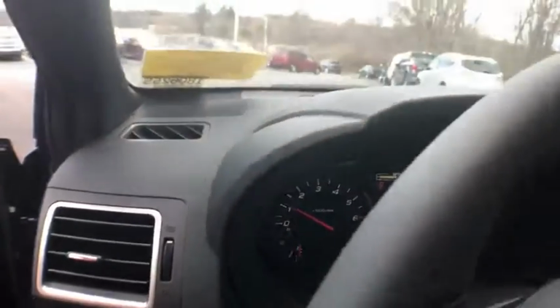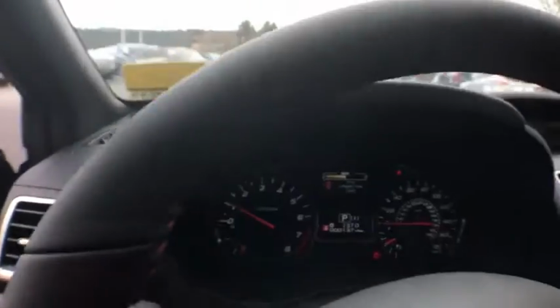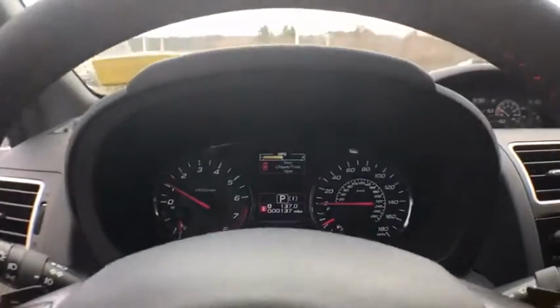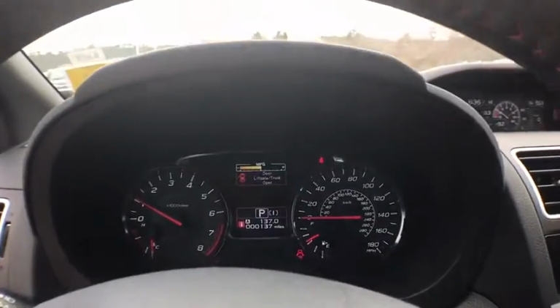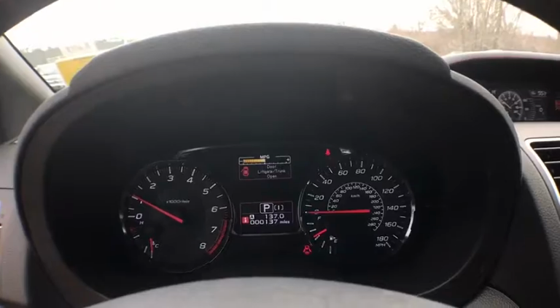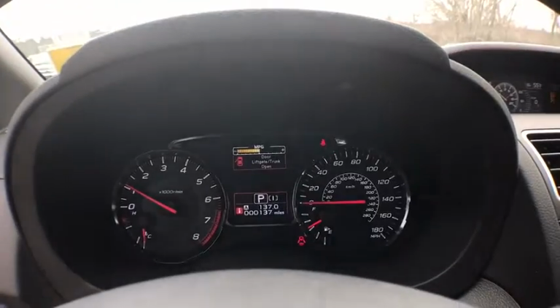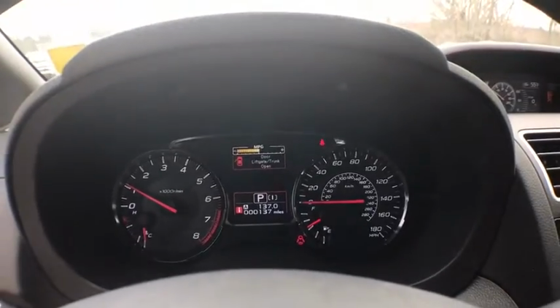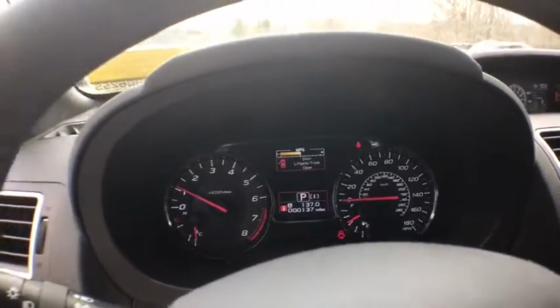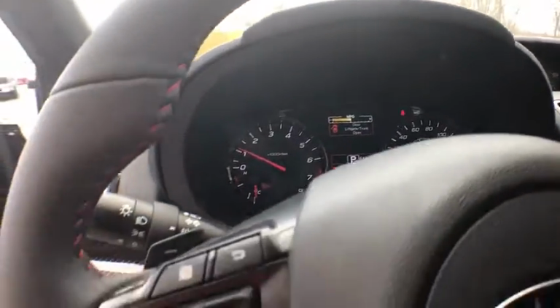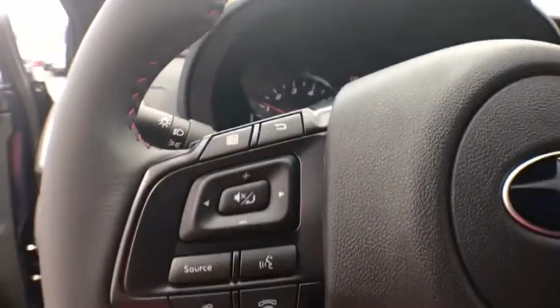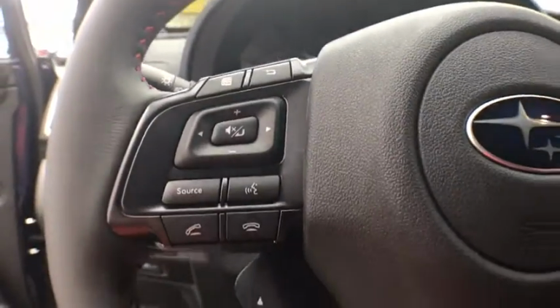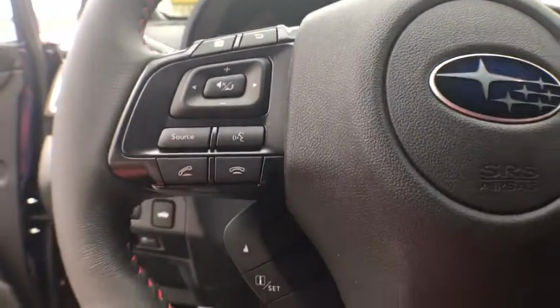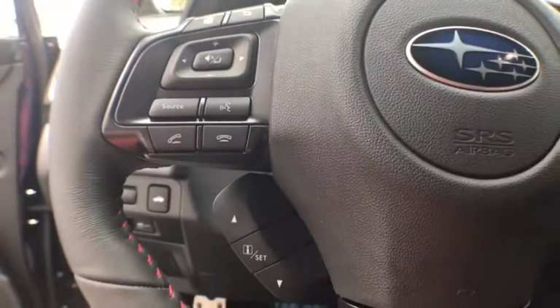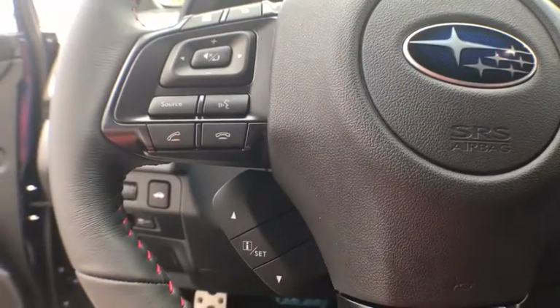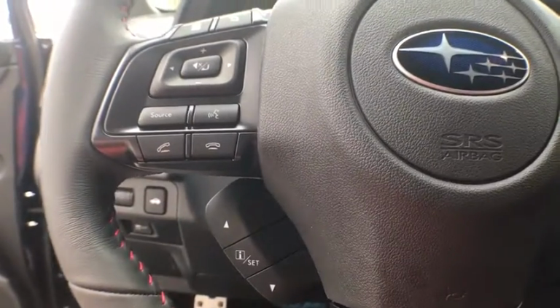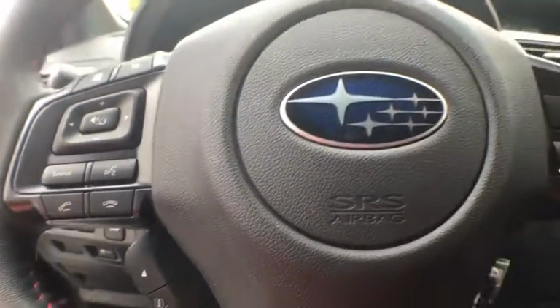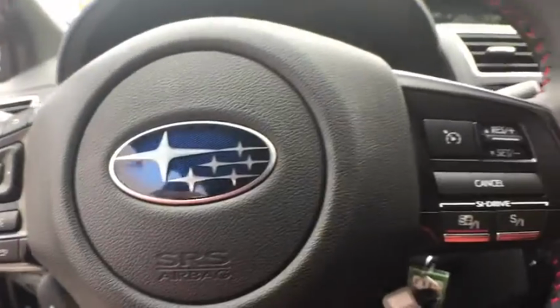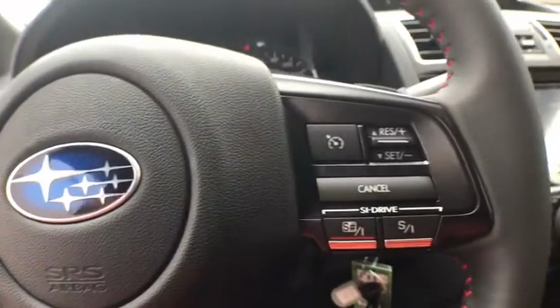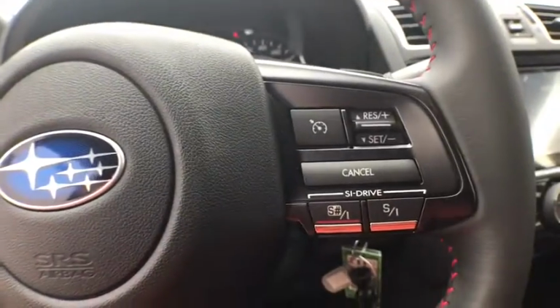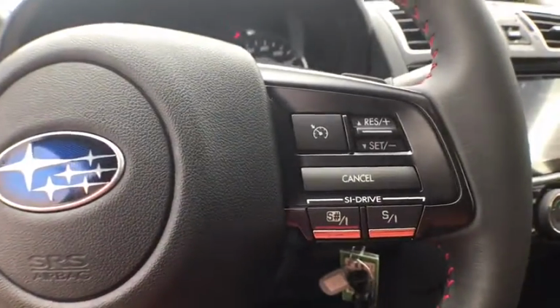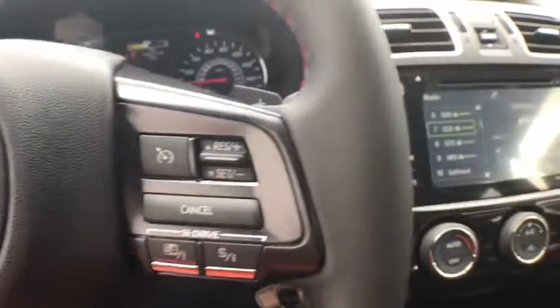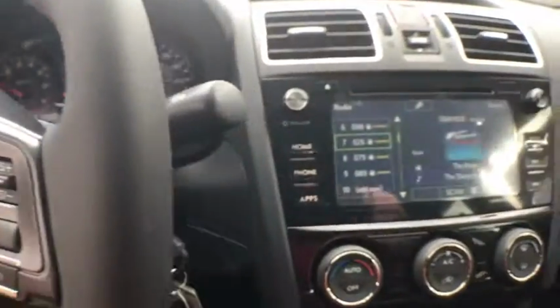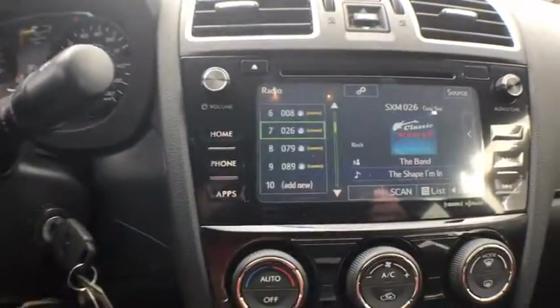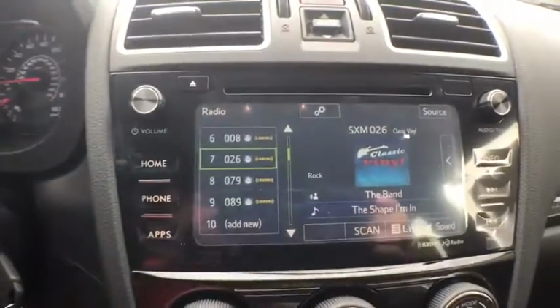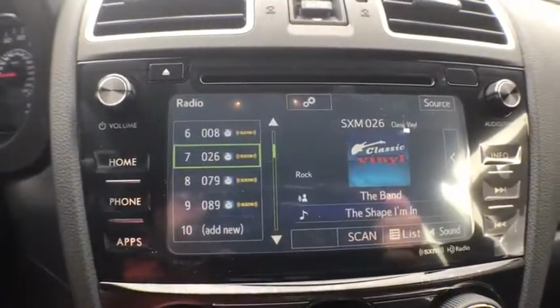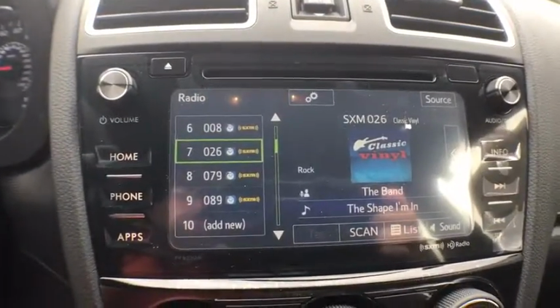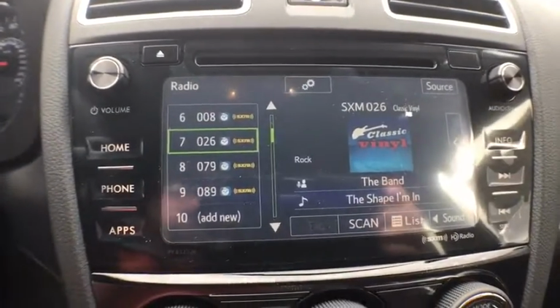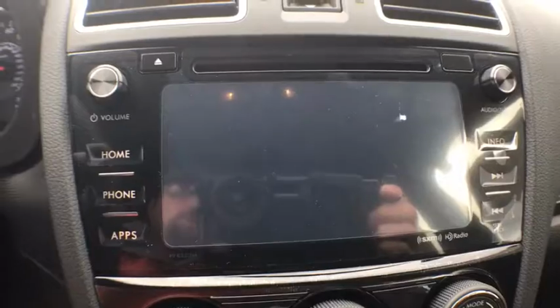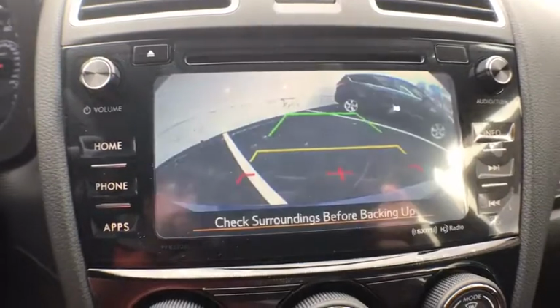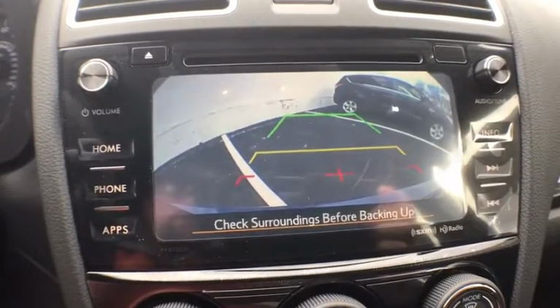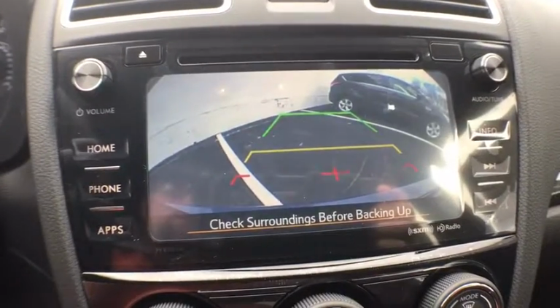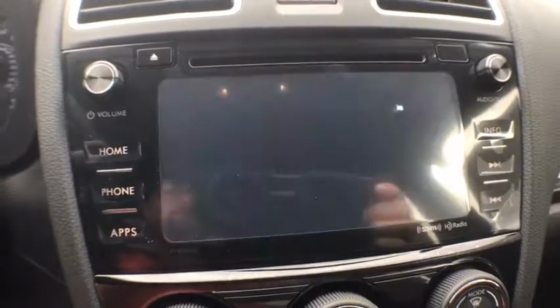Power windows, security system, CD player, heated front seat, rear window defroster, electronic stability control, trip computer, remote keyless entry, brake assist, power moonroof, panic alarm. Wouldn't you look great in this vehicle?